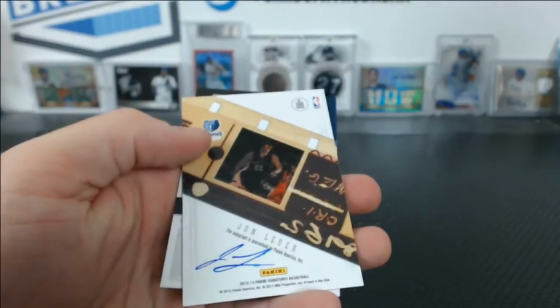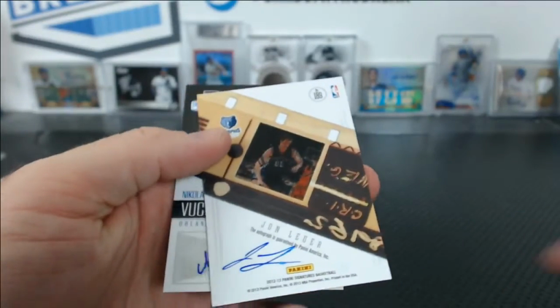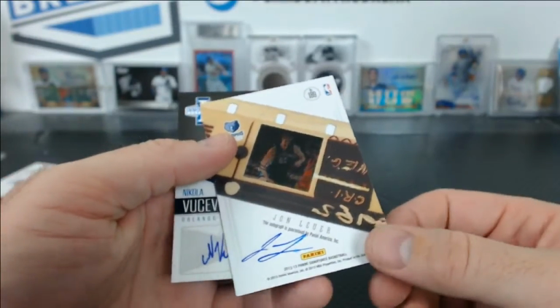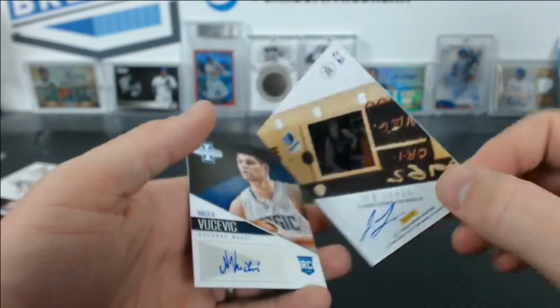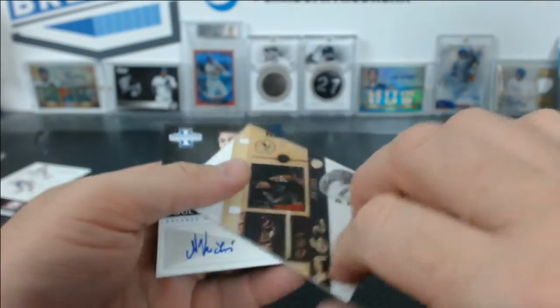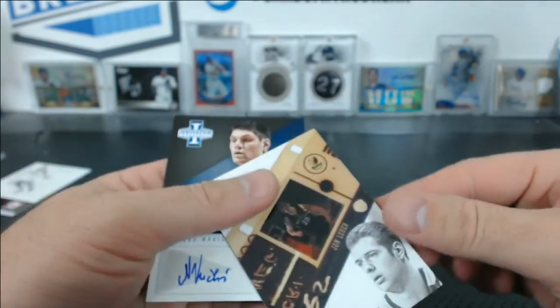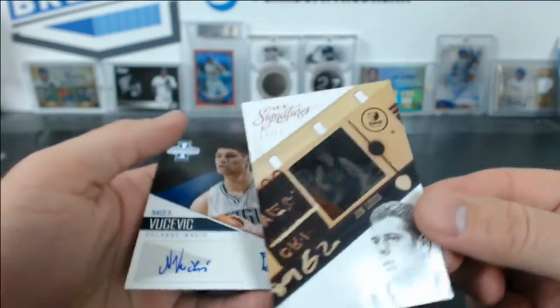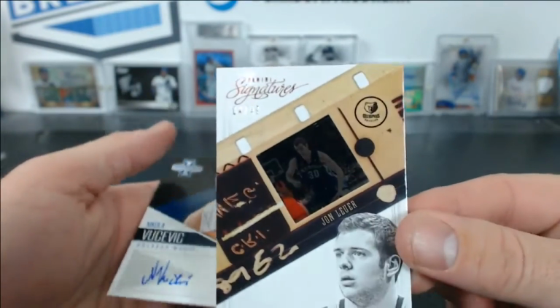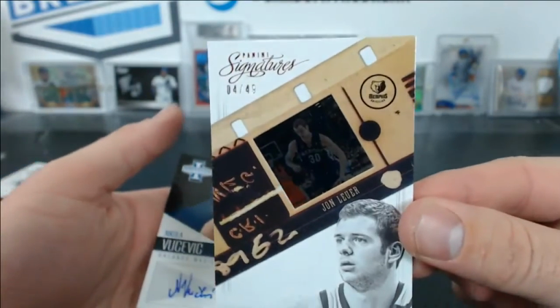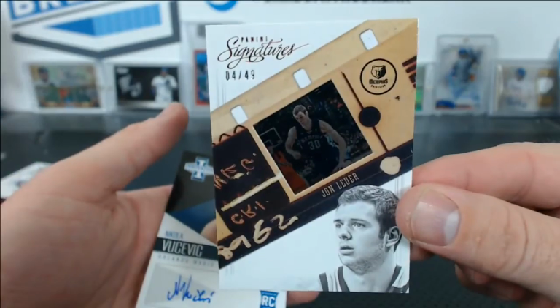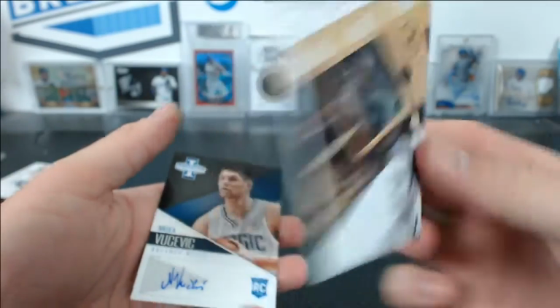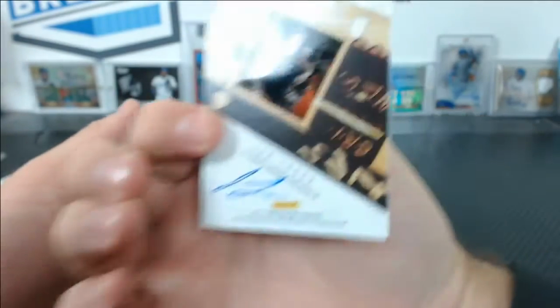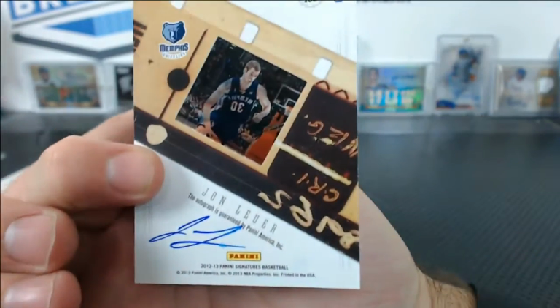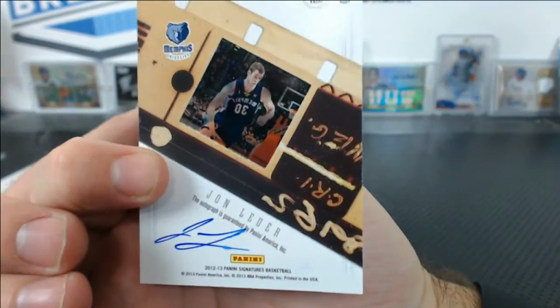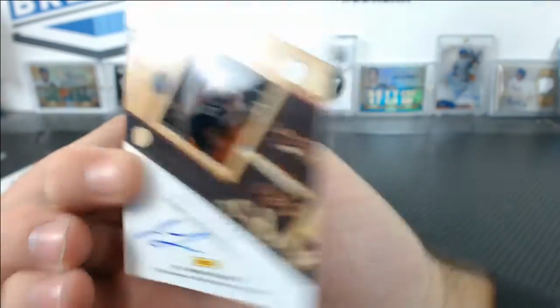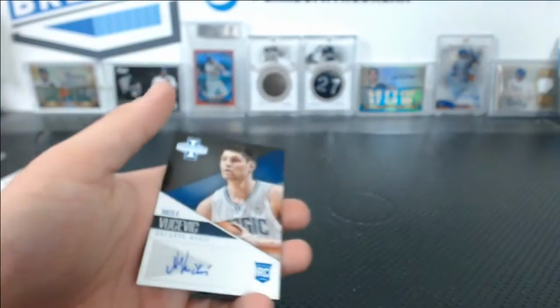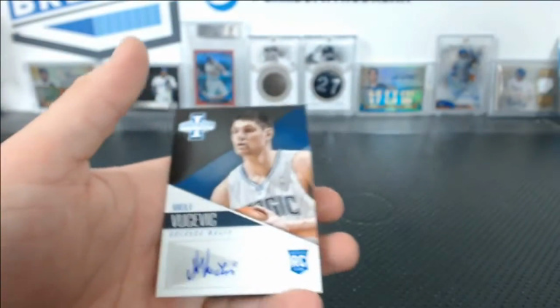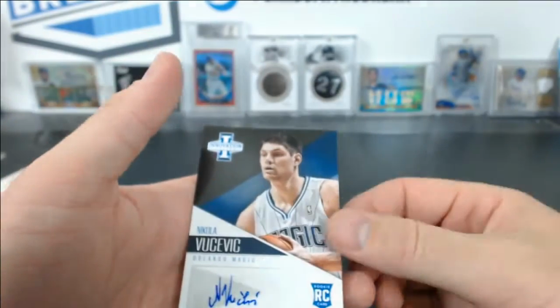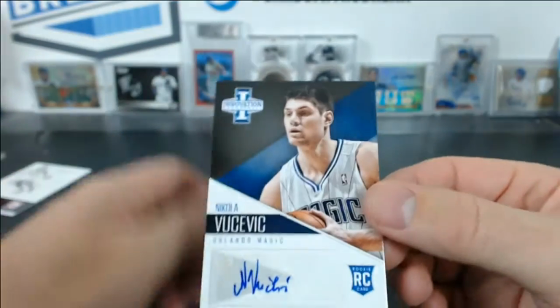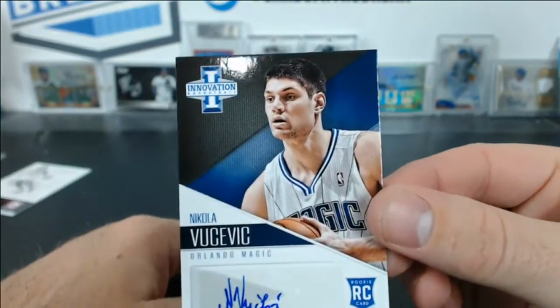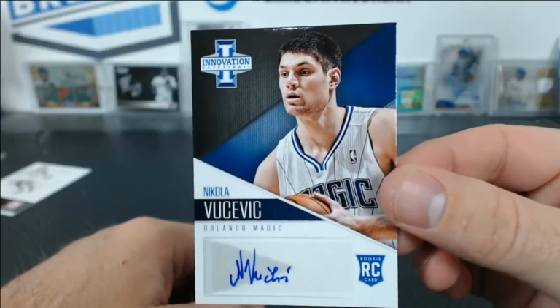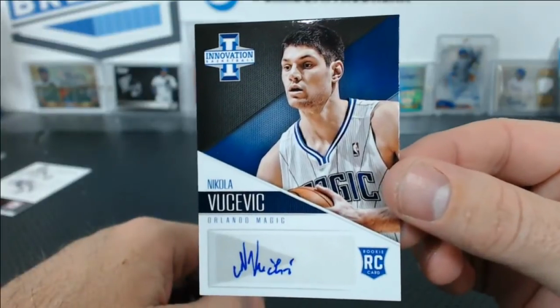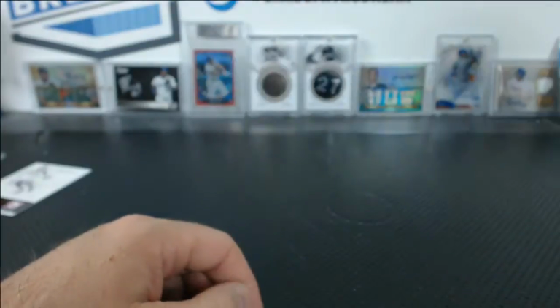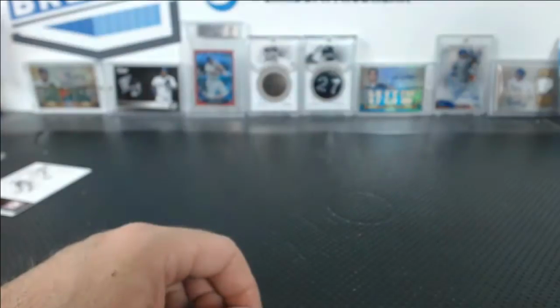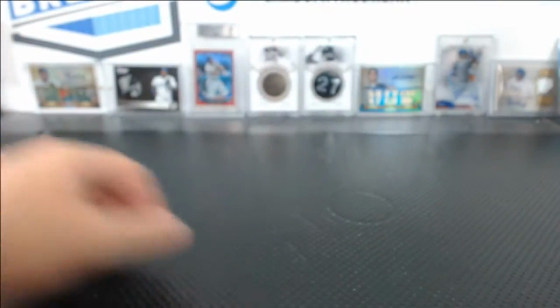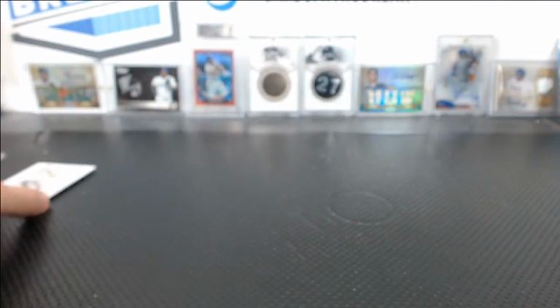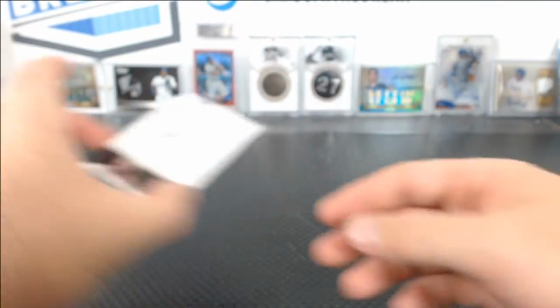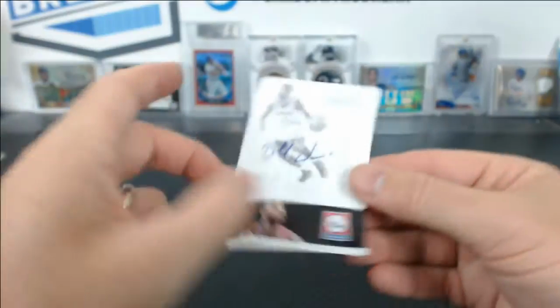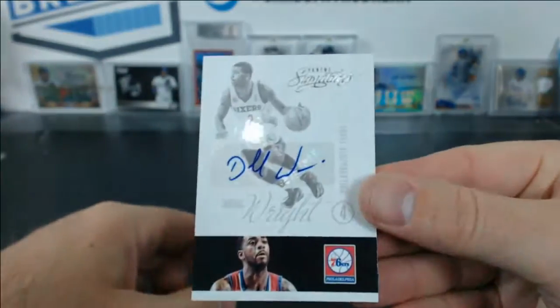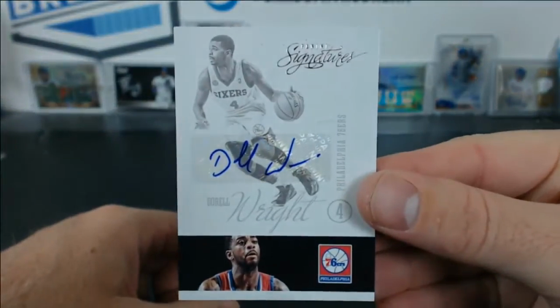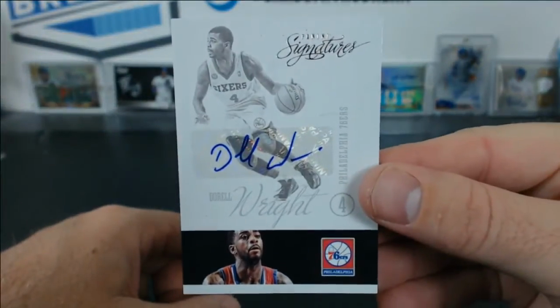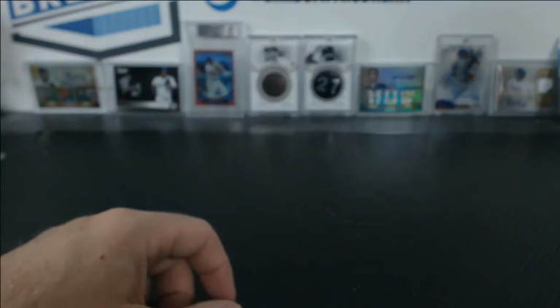Jay Crowder from Signatures, not numbered. We had a John Lucas where he signed the back — I'm not sure if that's supposed to be like that — numbered to 49. And a Vucevic for the Magic, and Dorrell Wright on the Sixers from Signatures.